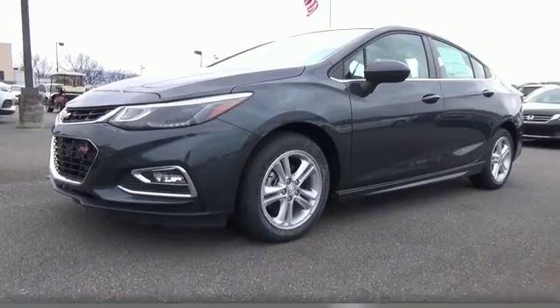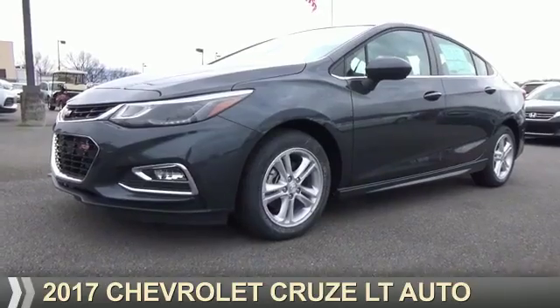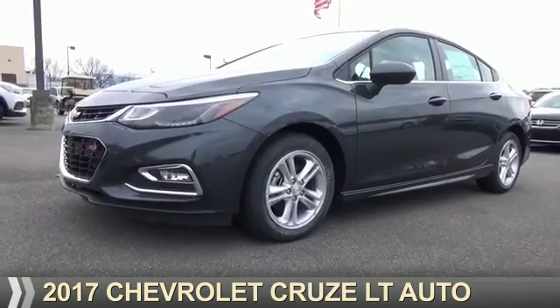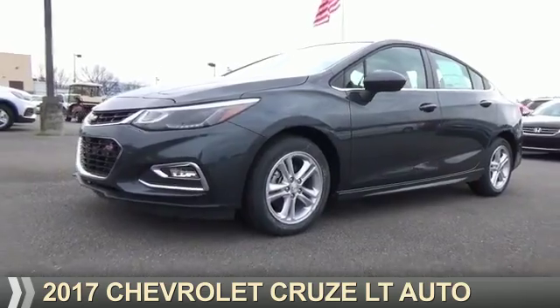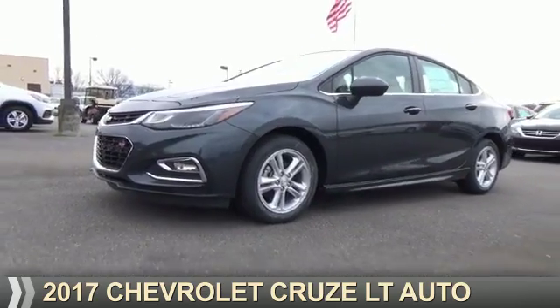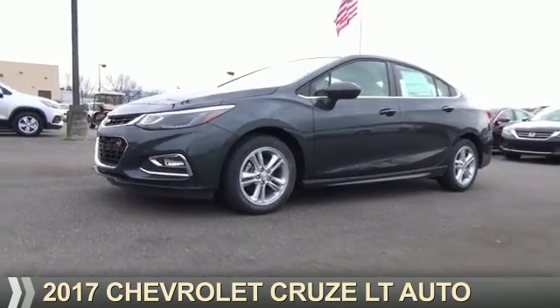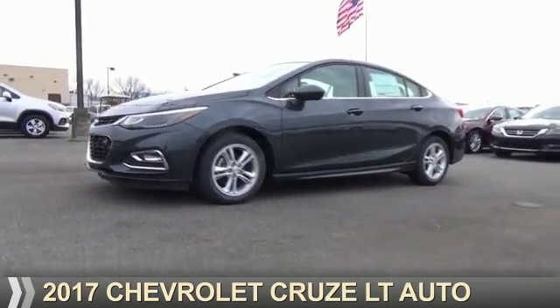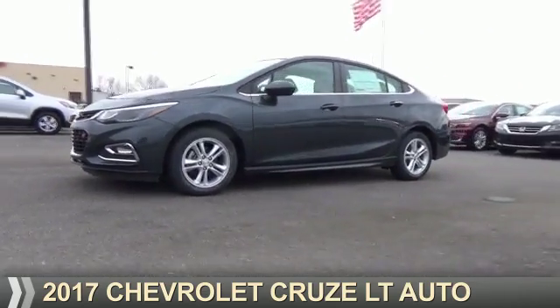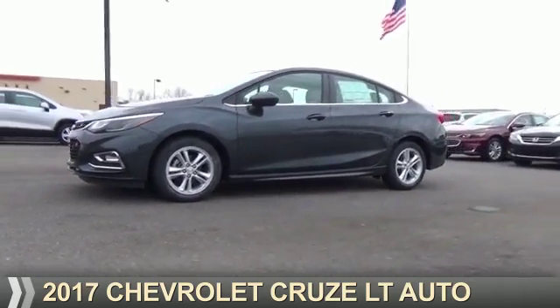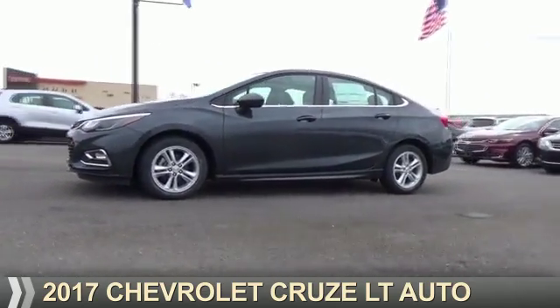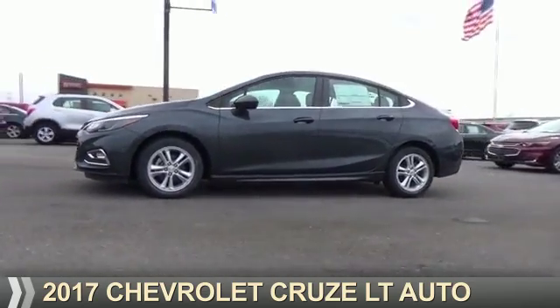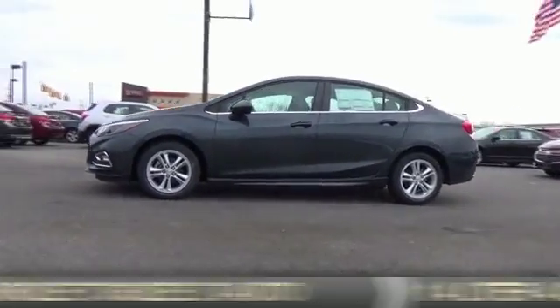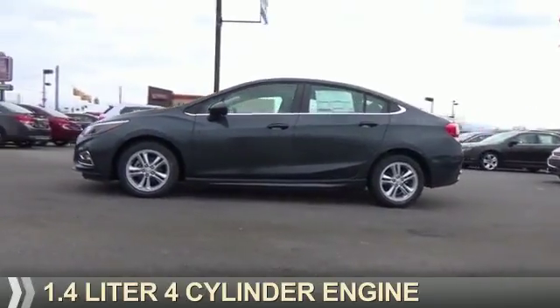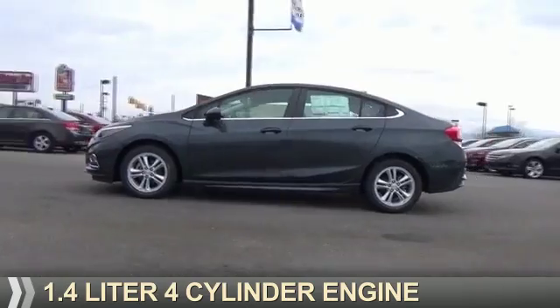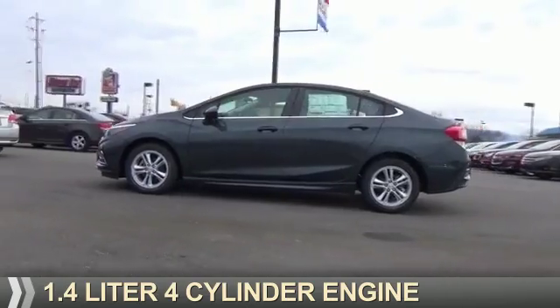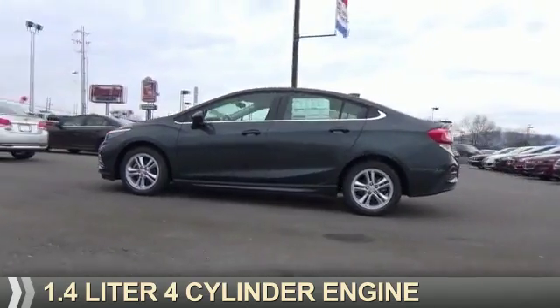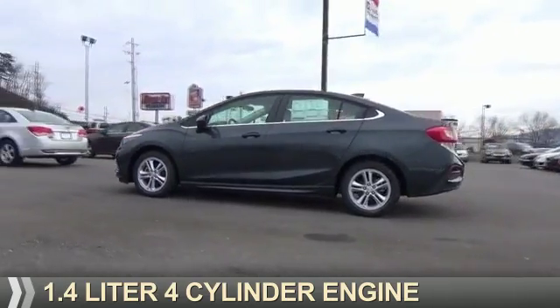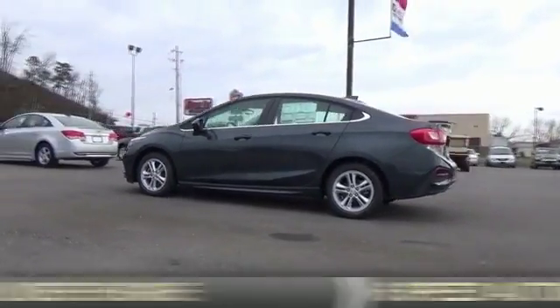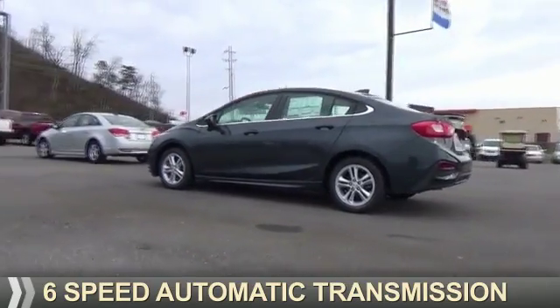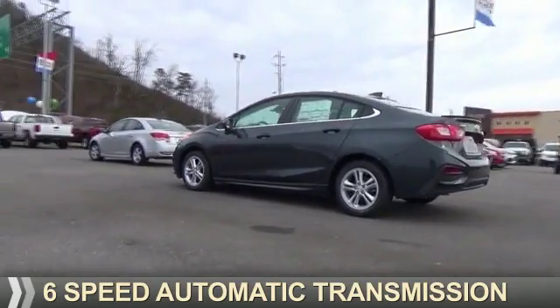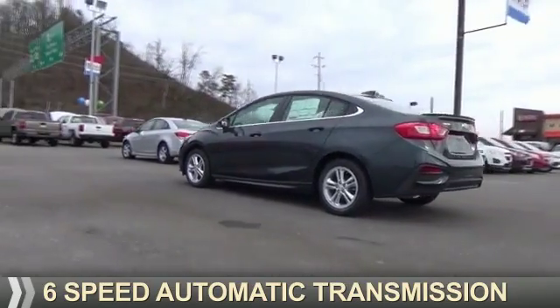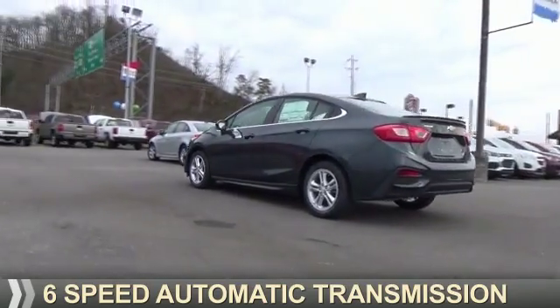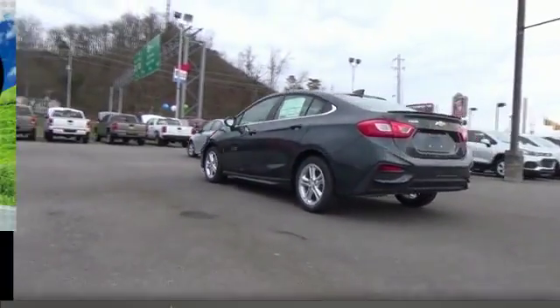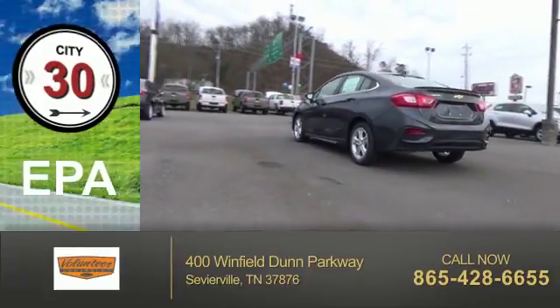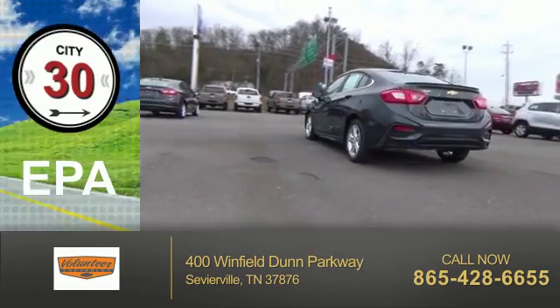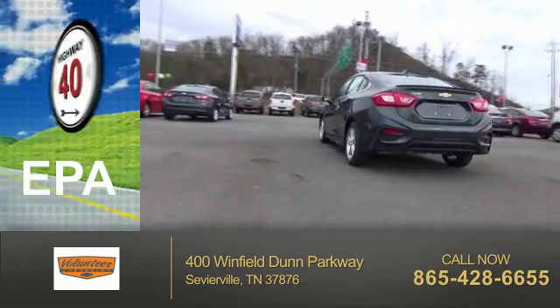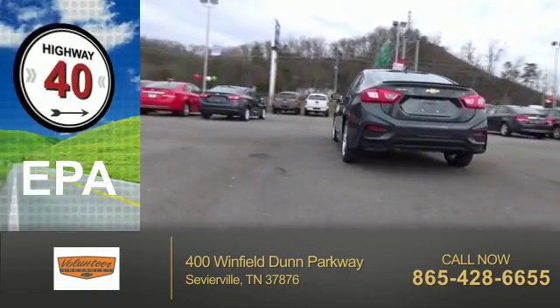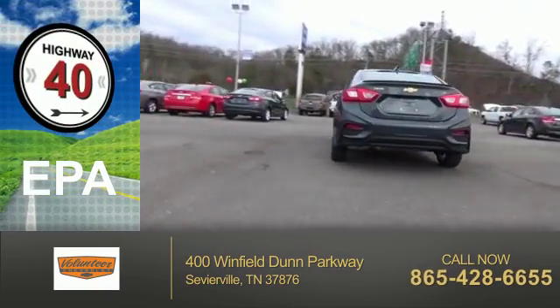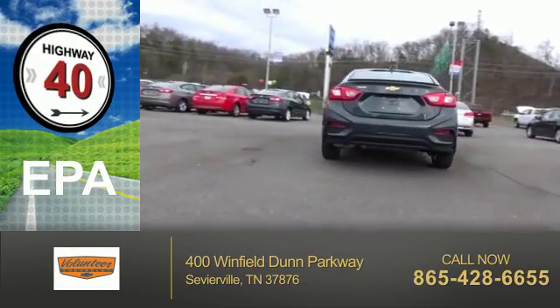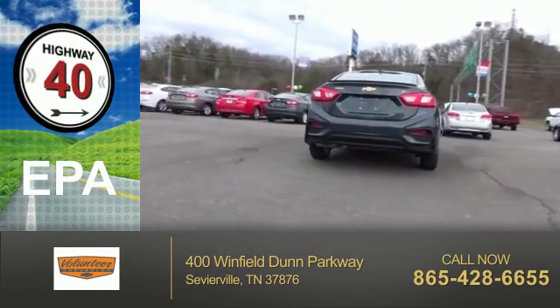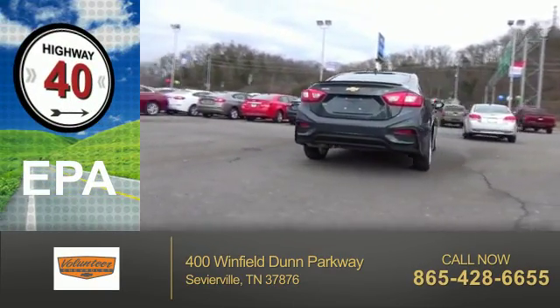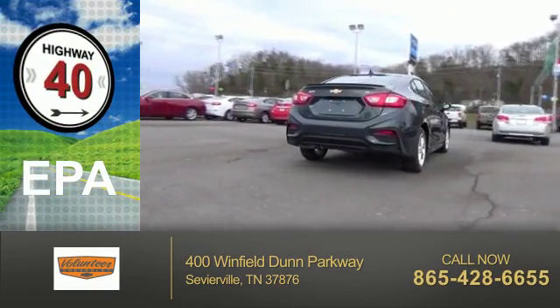Presenting the 2017 Chevrolet Cruze. It's powered by a 1.4 liter 4-cylinder engine and a 6-speed automatic transmission. Great fuel efficiency saves you money by requiring fewer trips to the gas station.